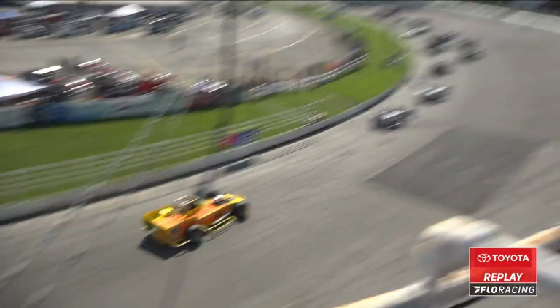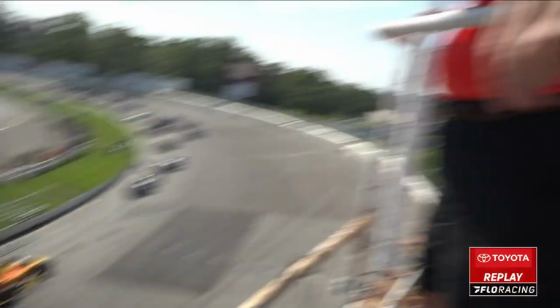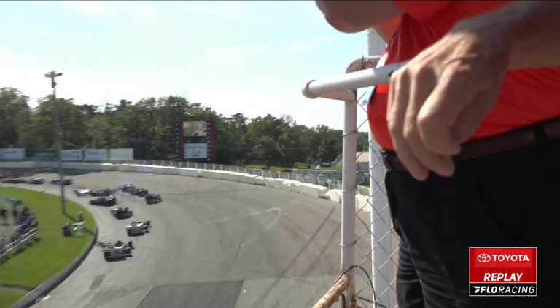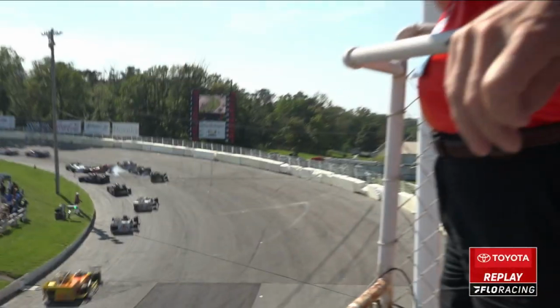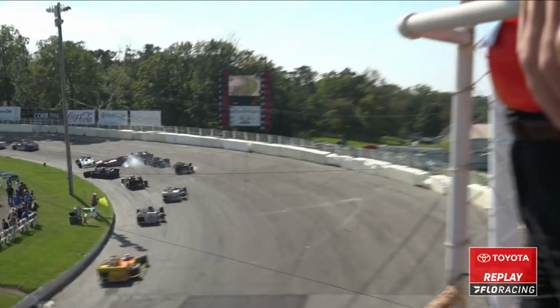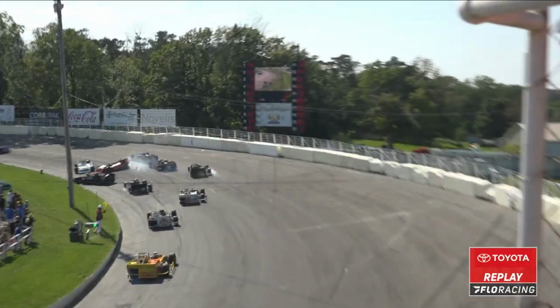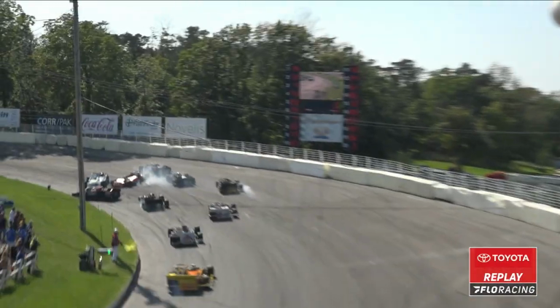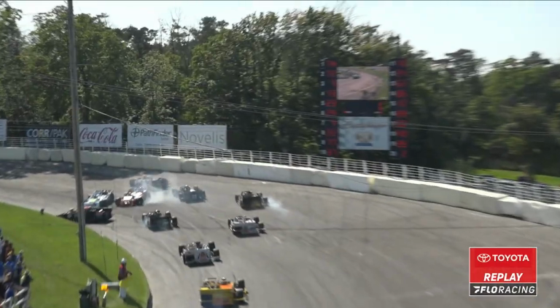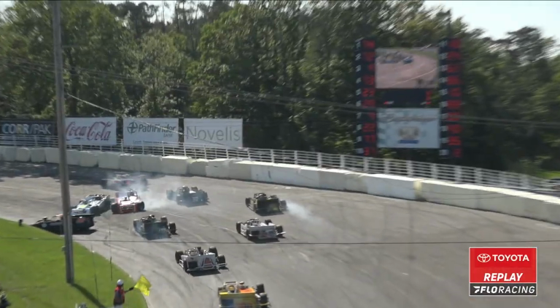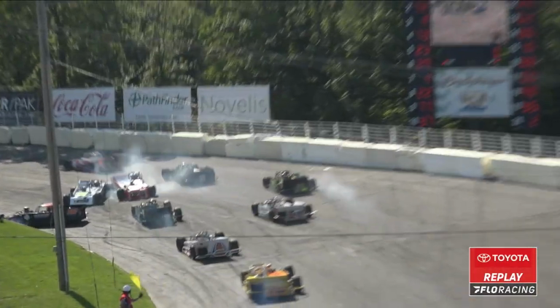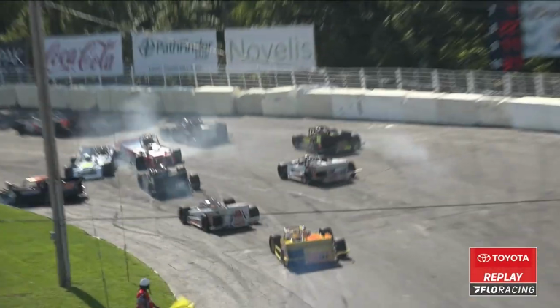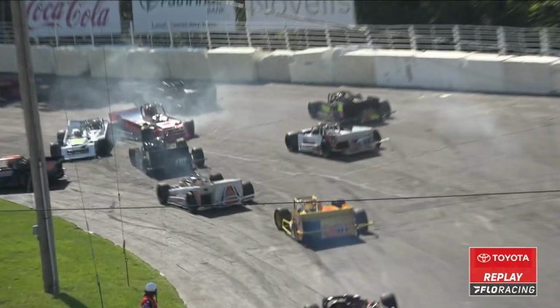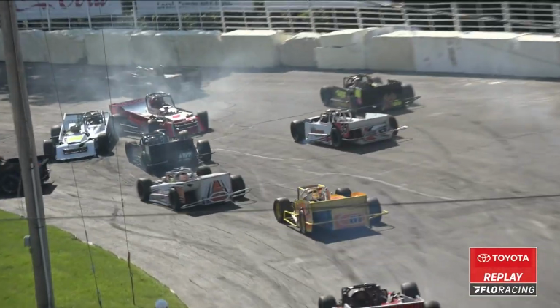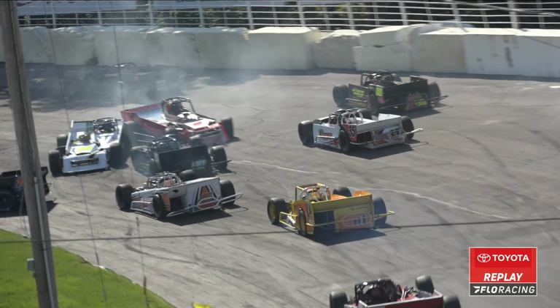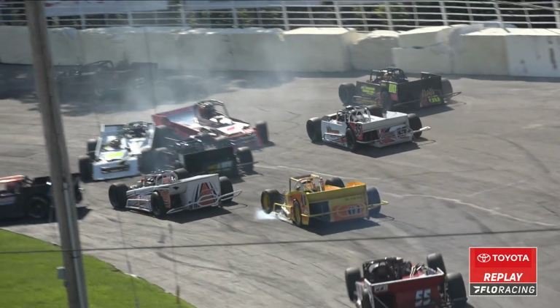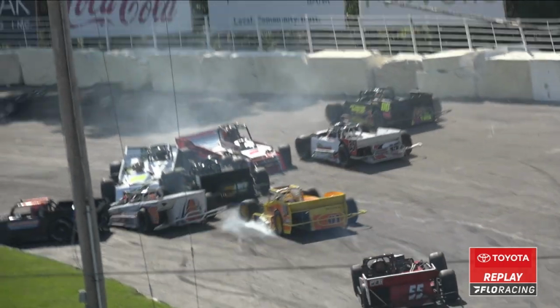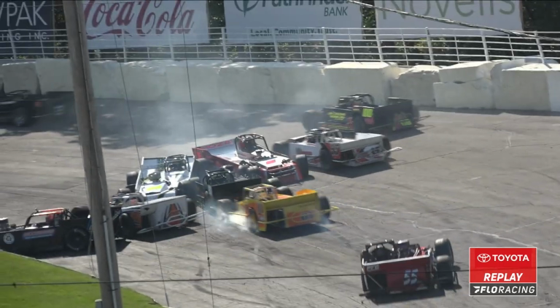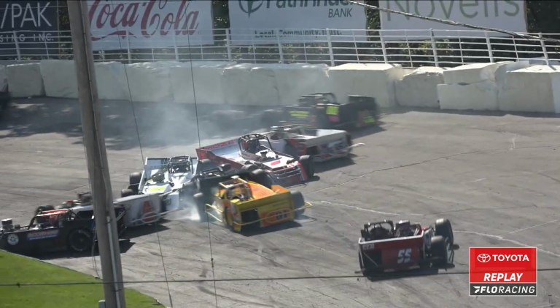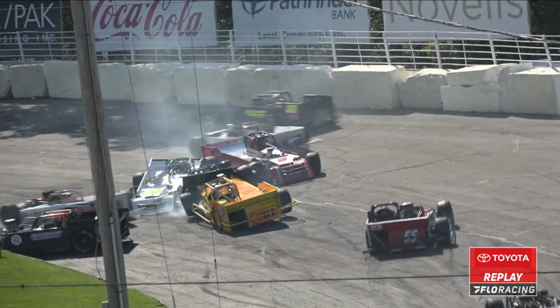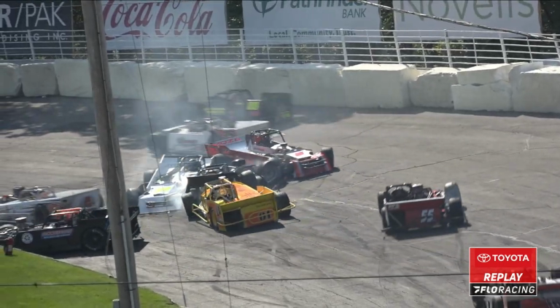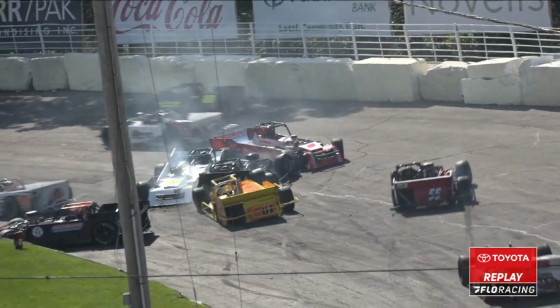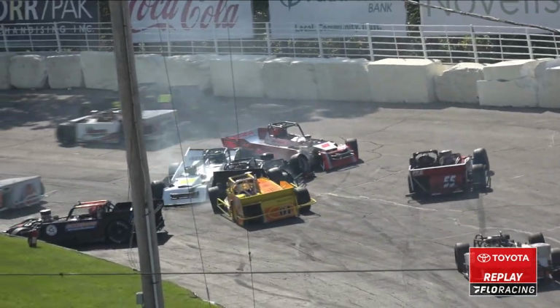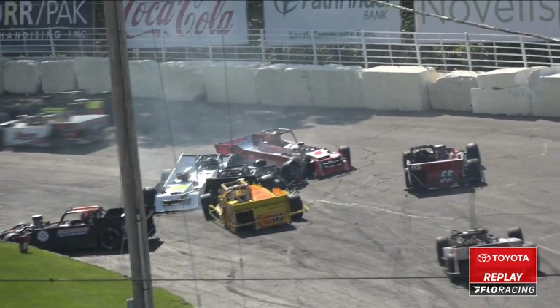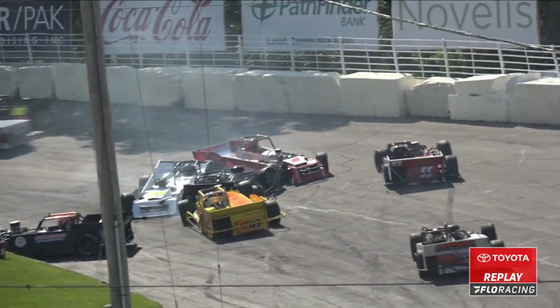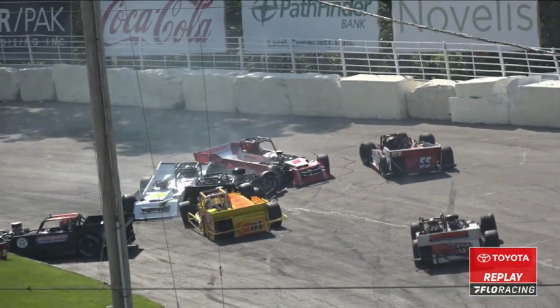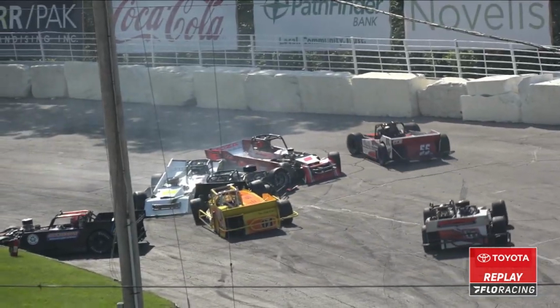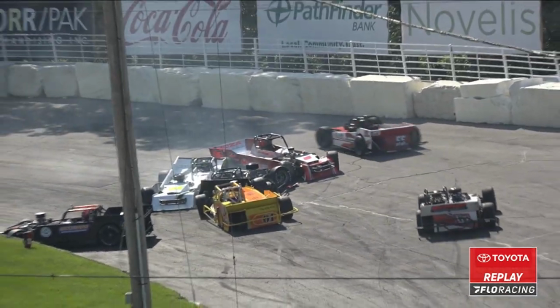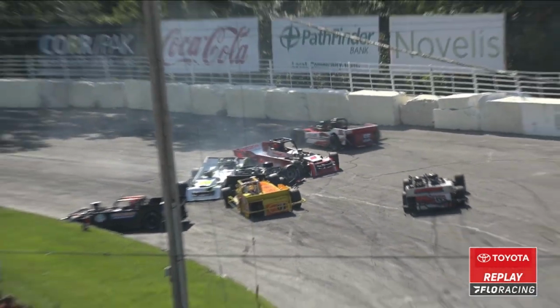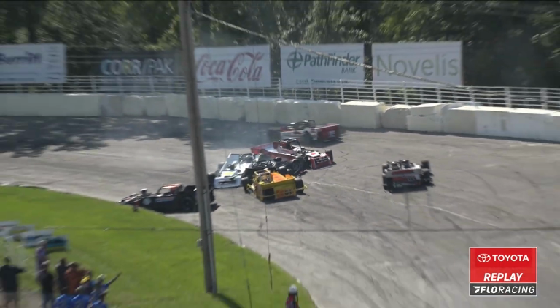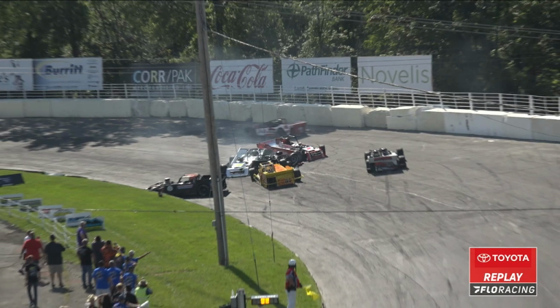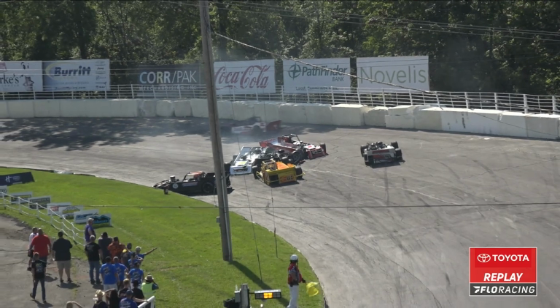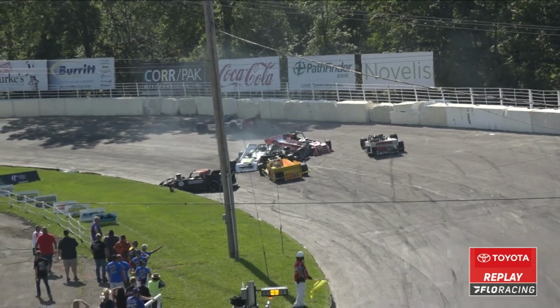Brian Haynes being brought into the pit area. He's got severe front end damage. I don't think he was really that bad until a couple other cars came in and pushed him in.